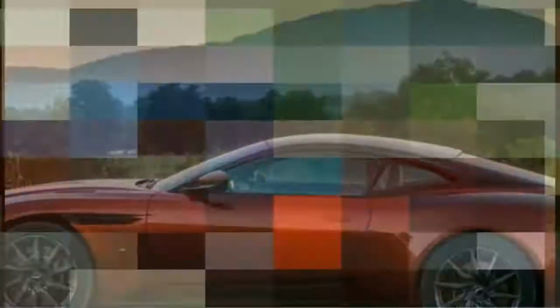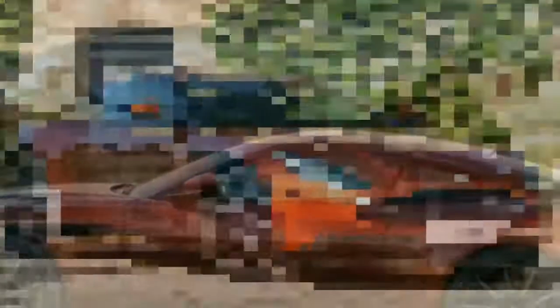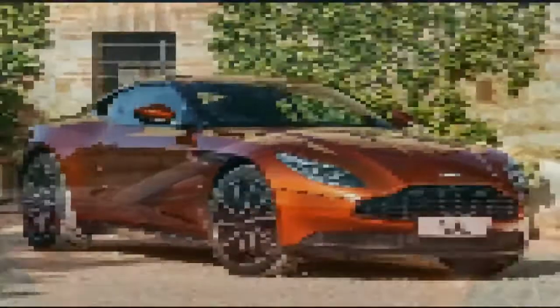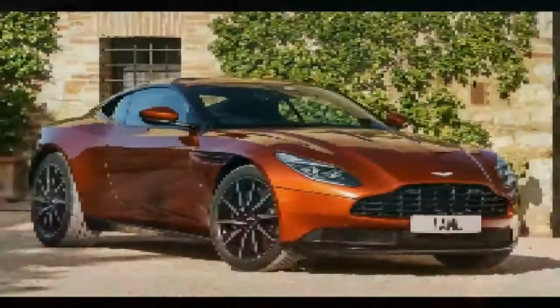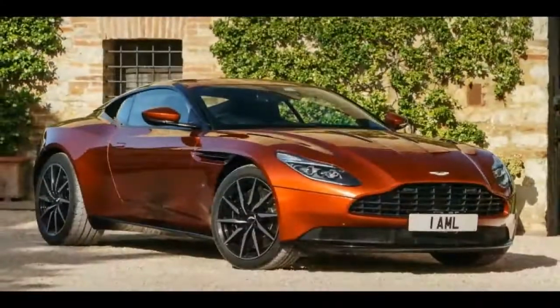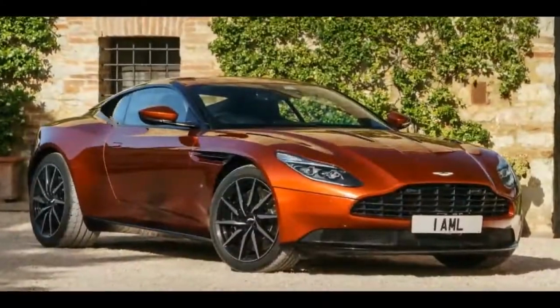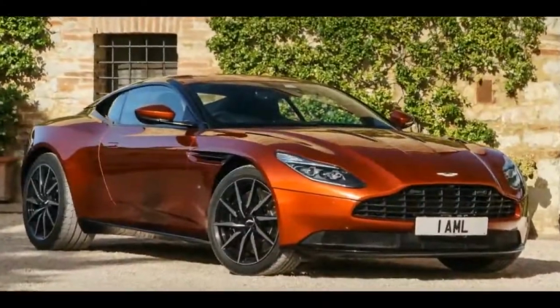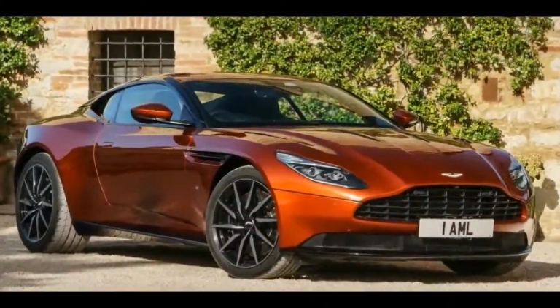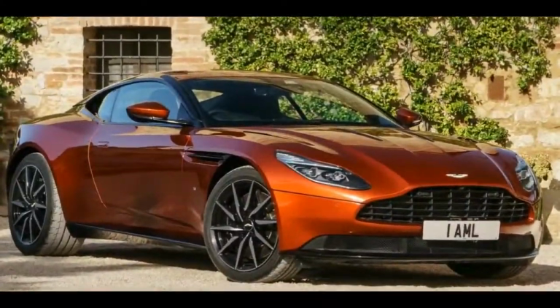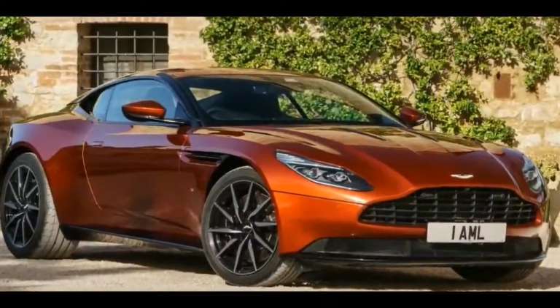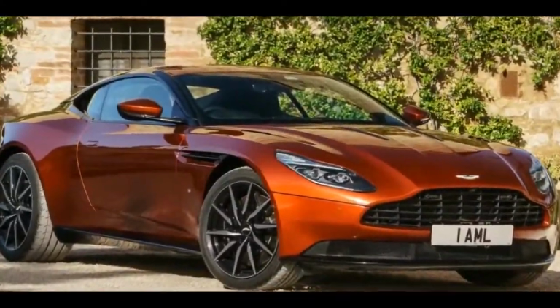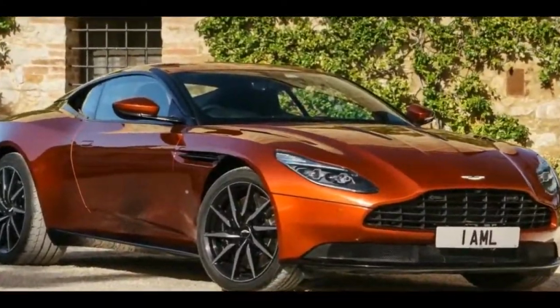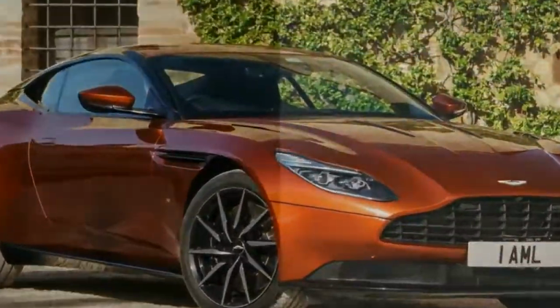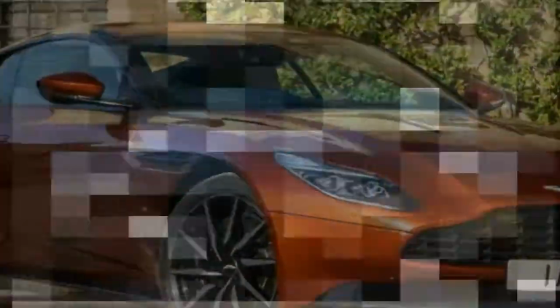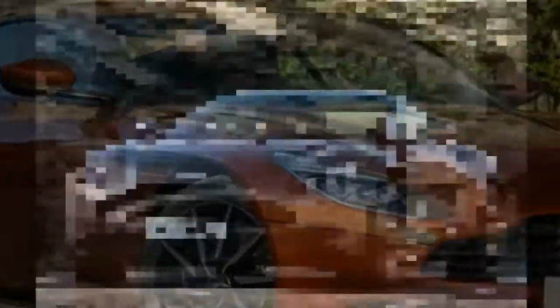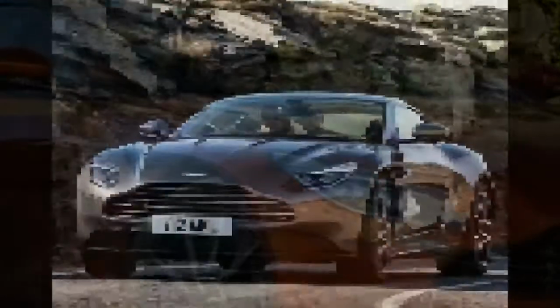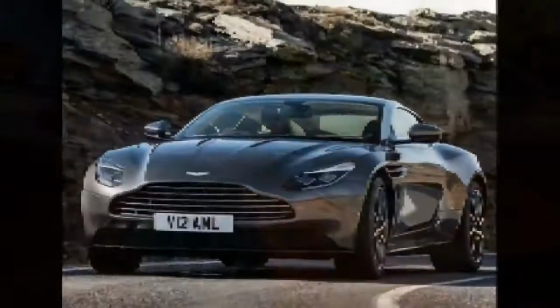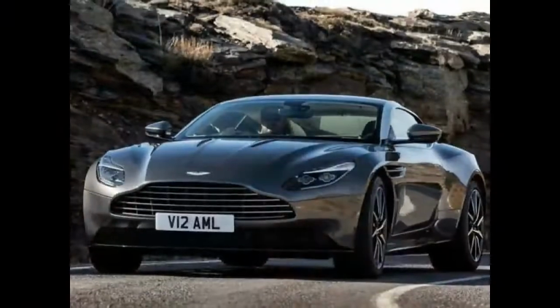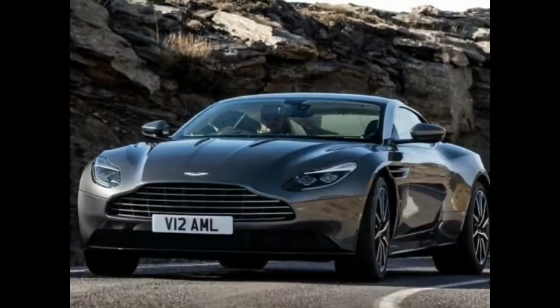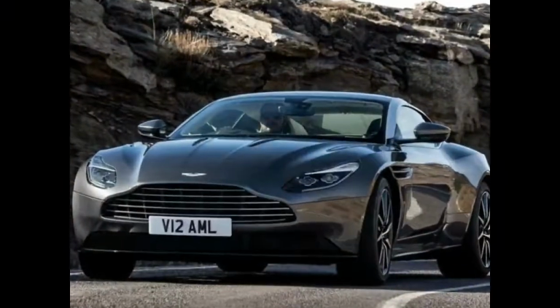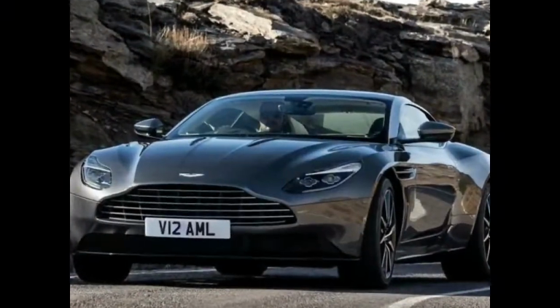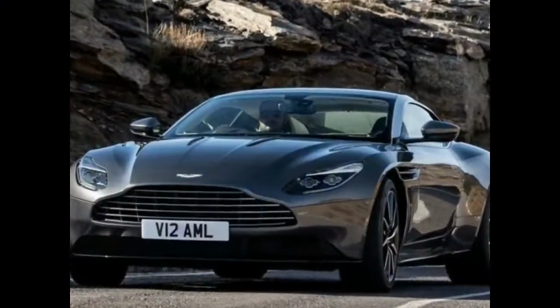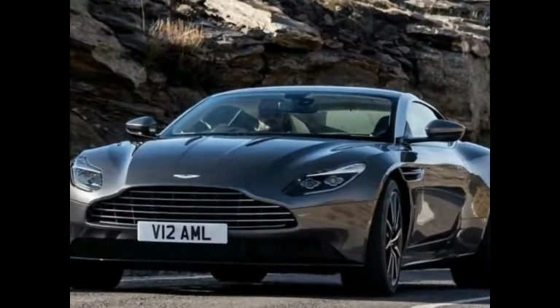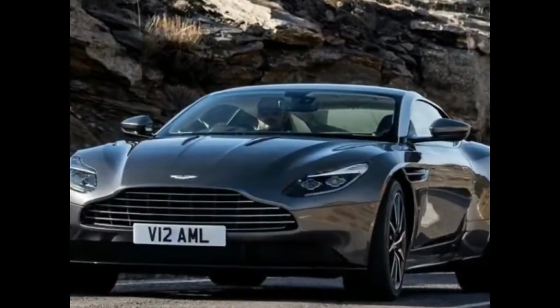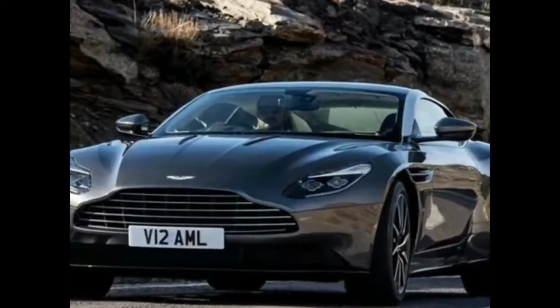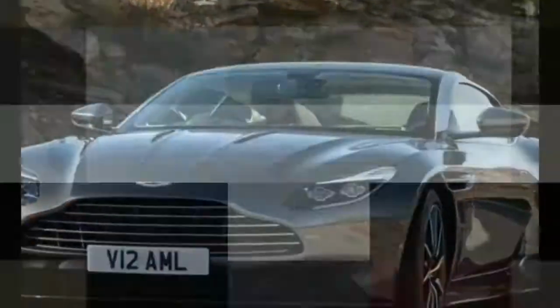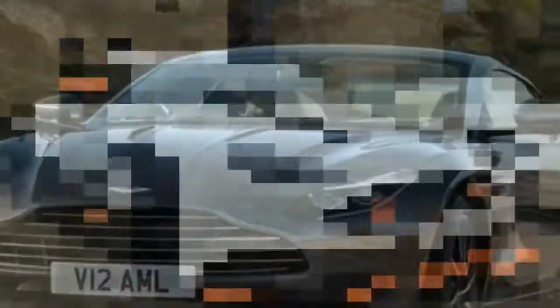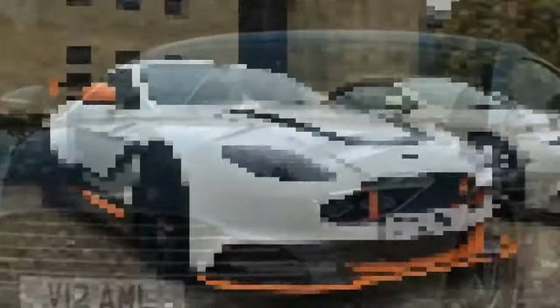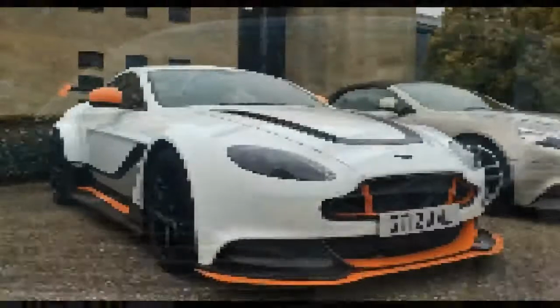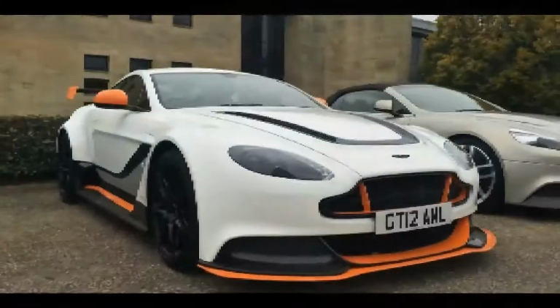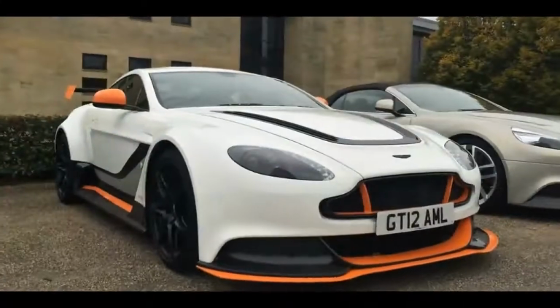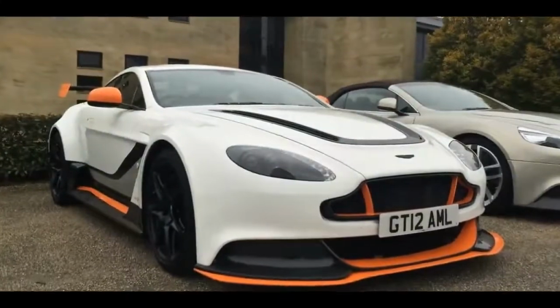Sales of the redesigned Aston Martin Vantage should commence towards the end of 2017. The $138,000 starting price for the current model is a good bet for the lower bound of the new model's pricing.